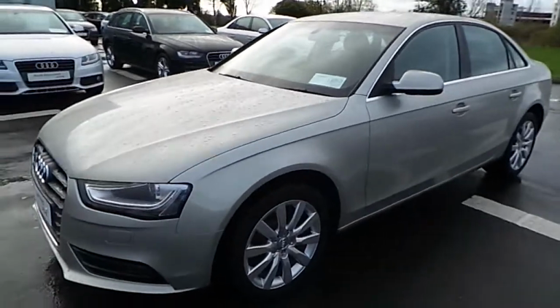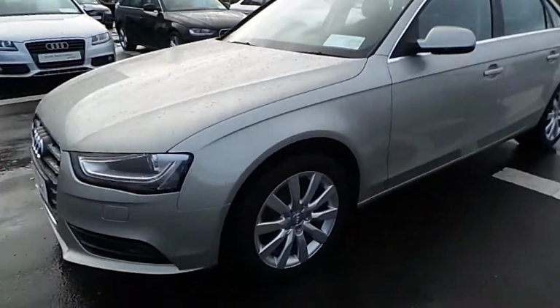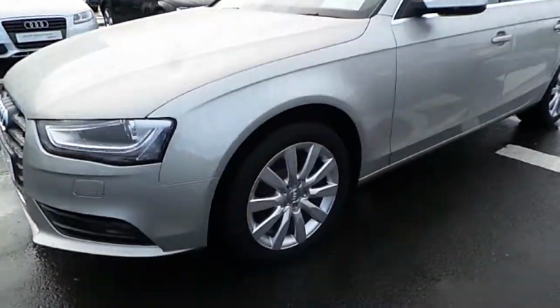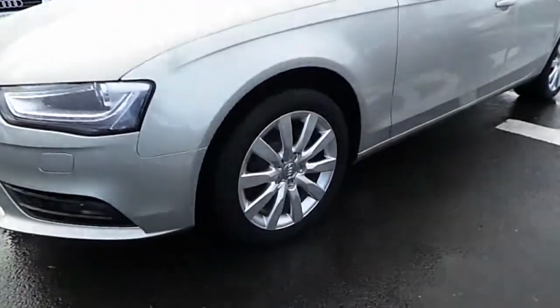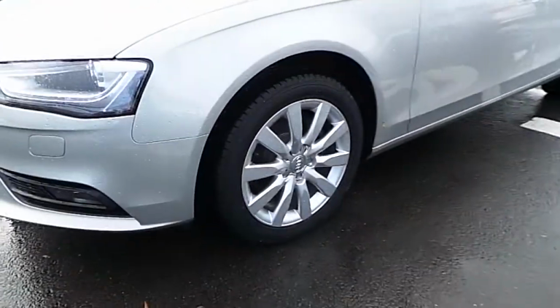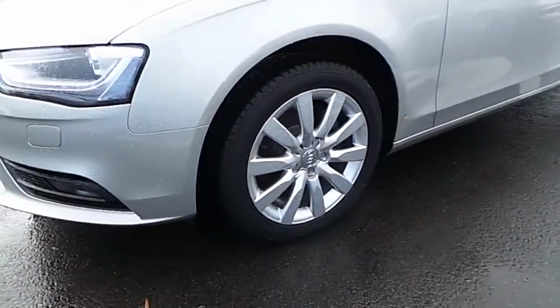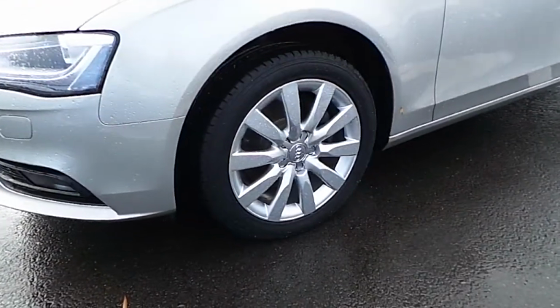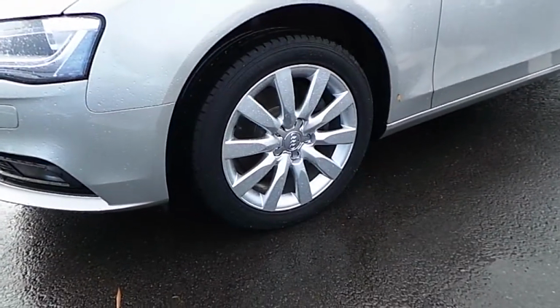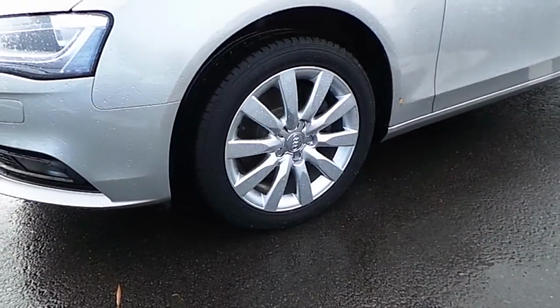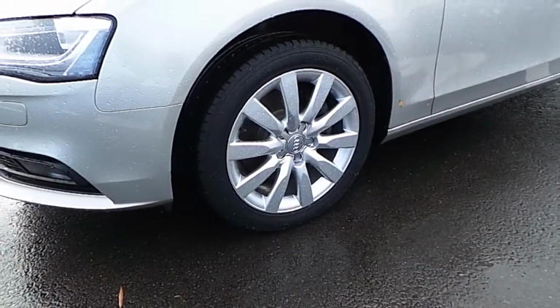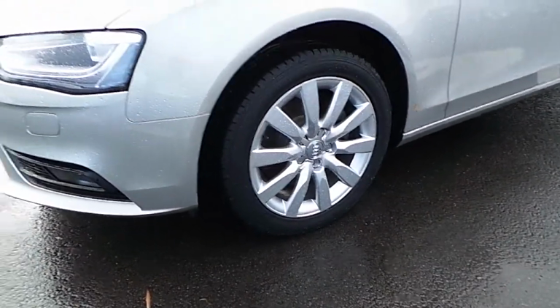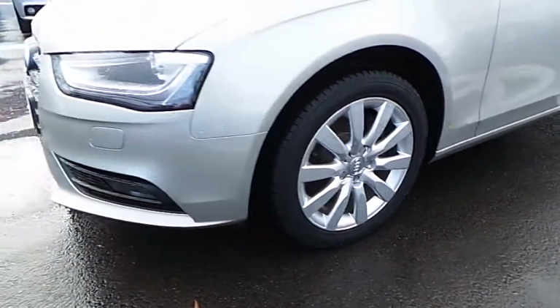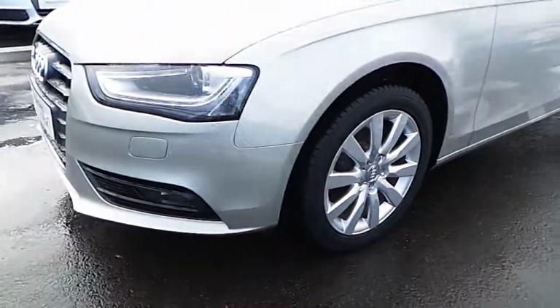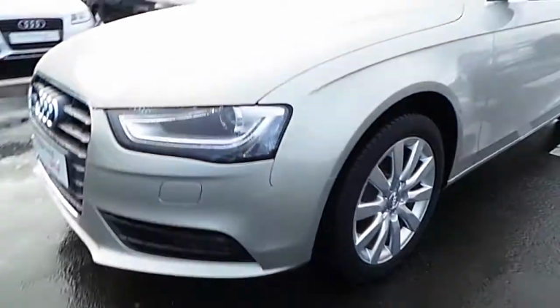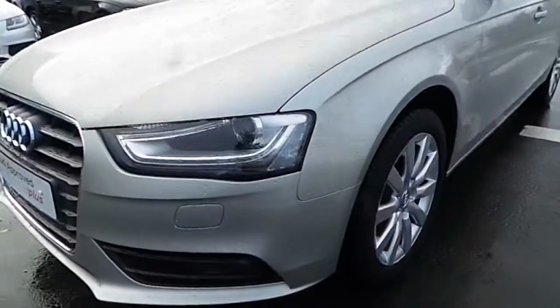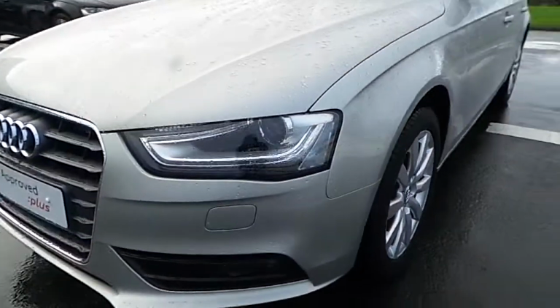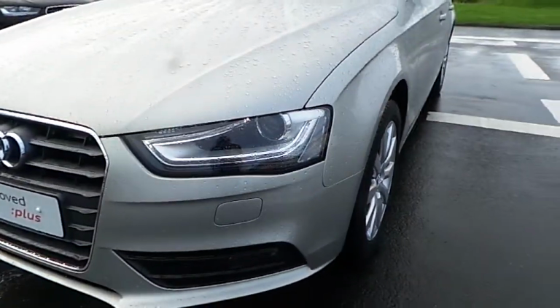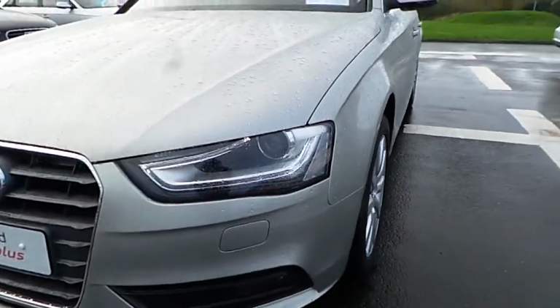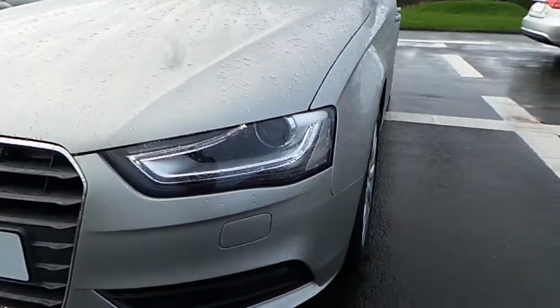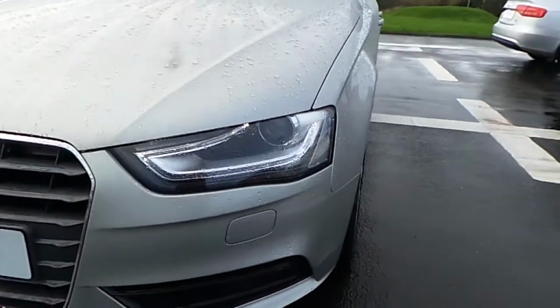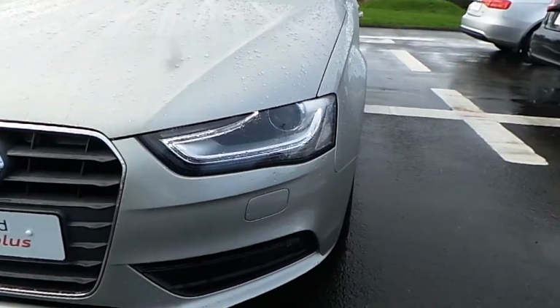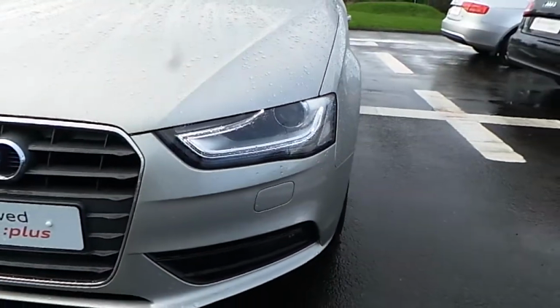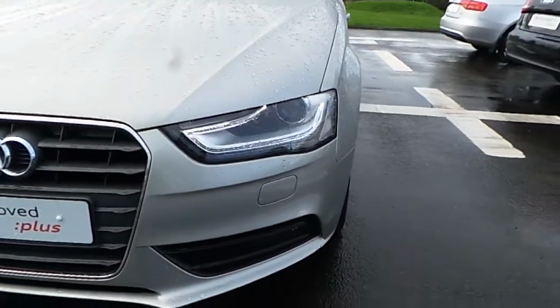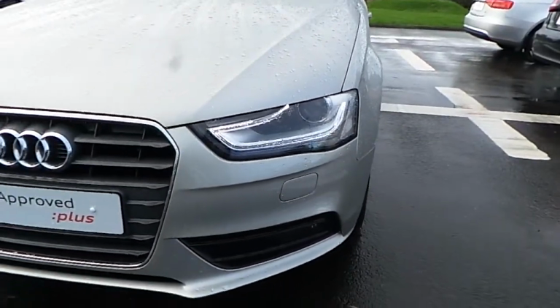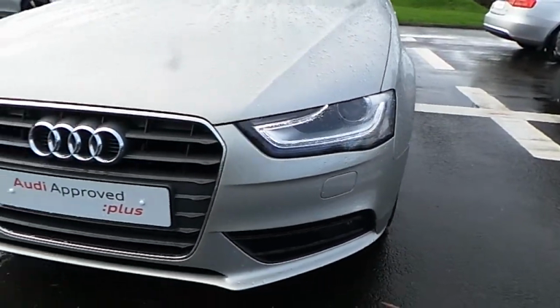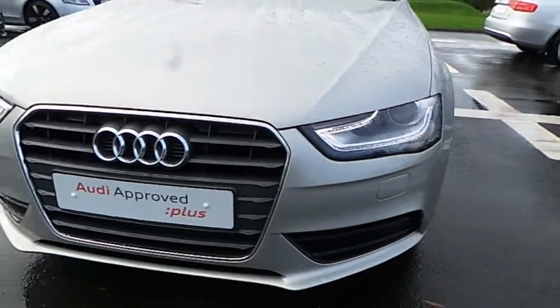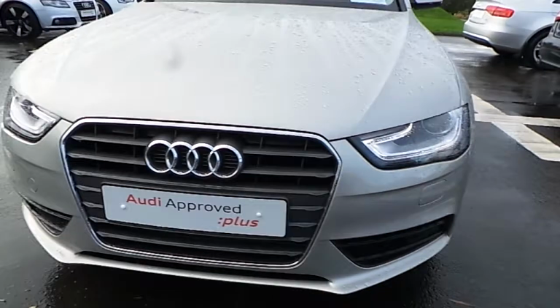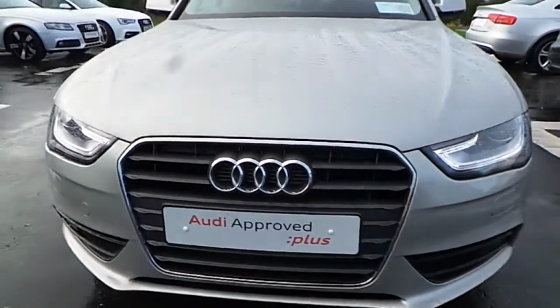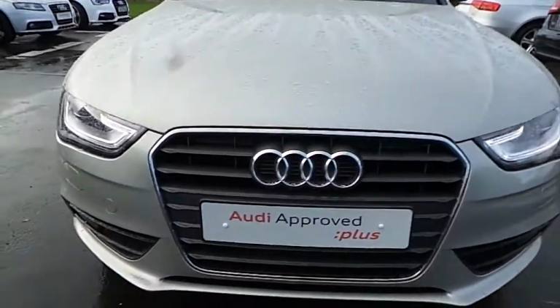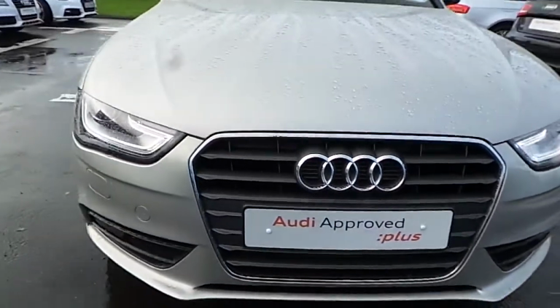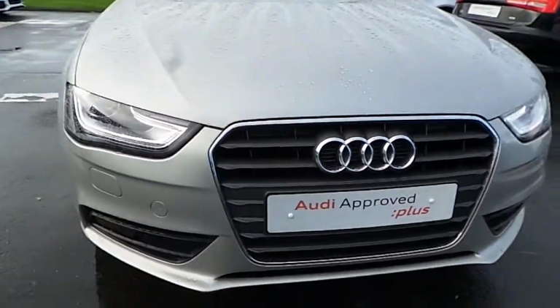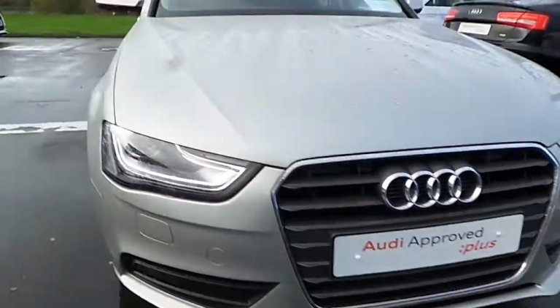As you can see, our A4 is finished with 17-inch alloy wheels, Xenon lights with LED daytime running lights, and our trademark Audi grille.